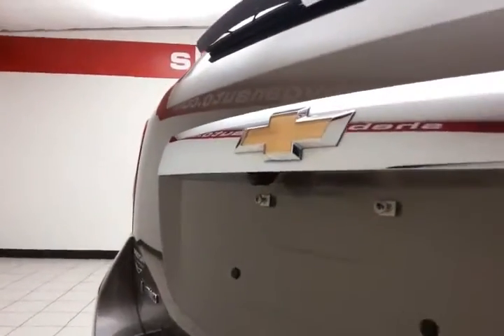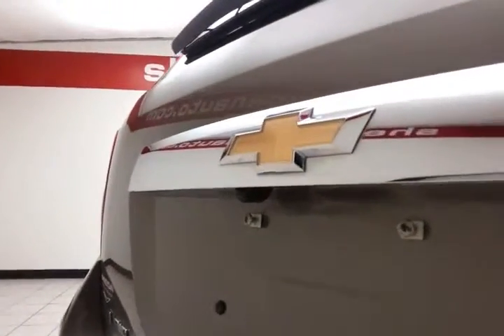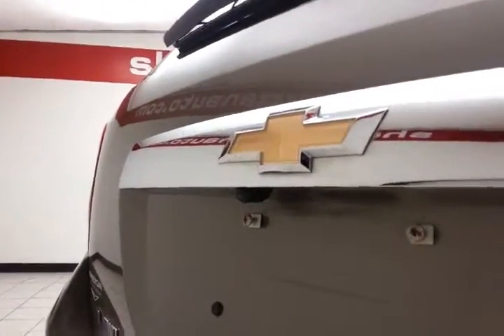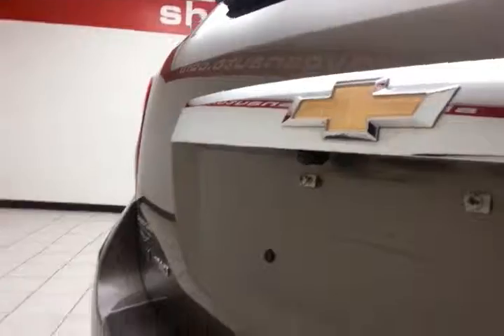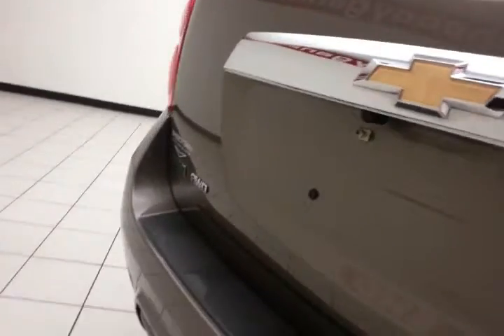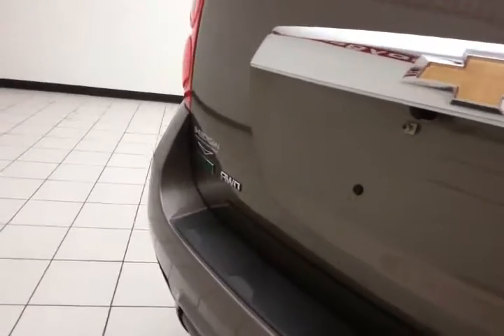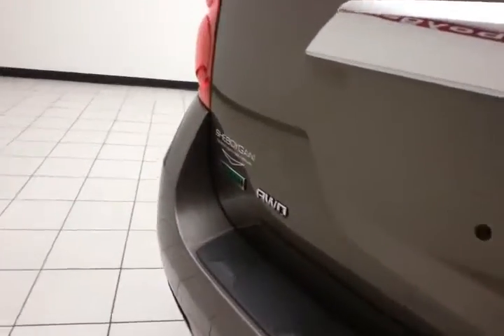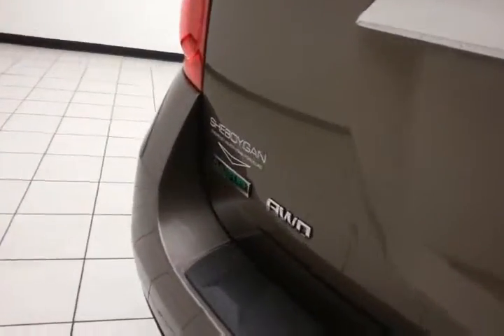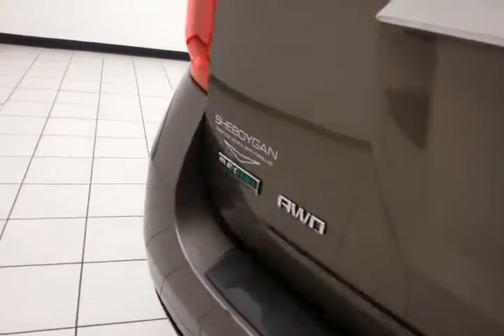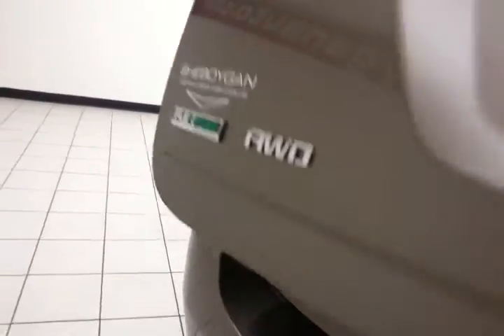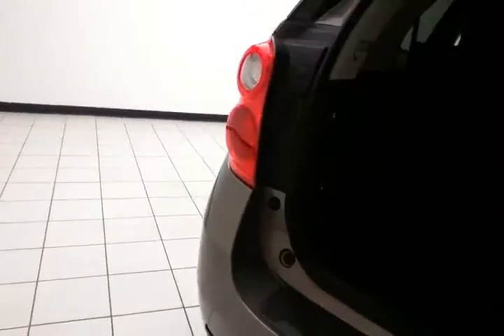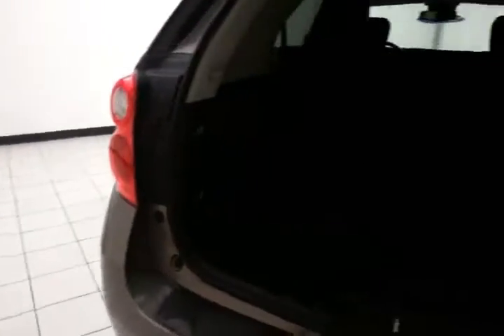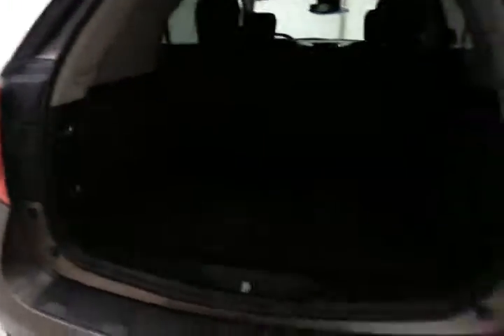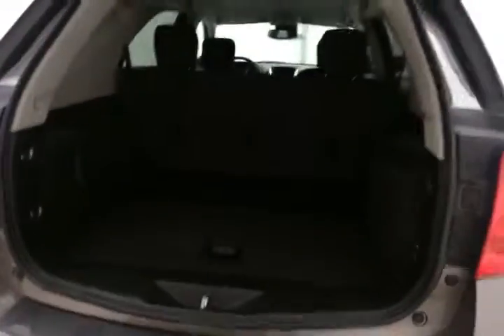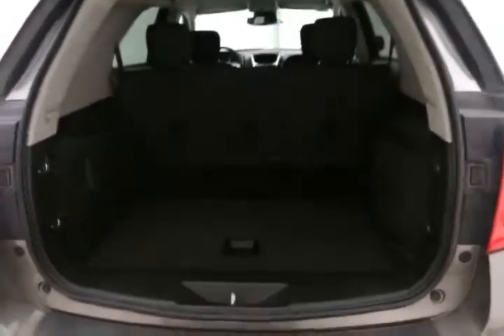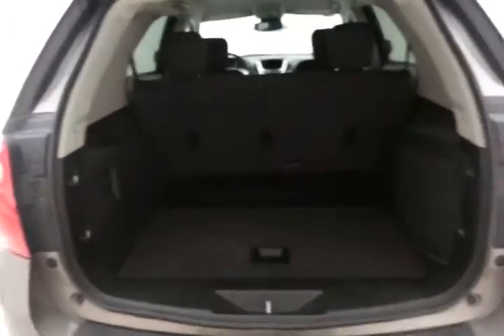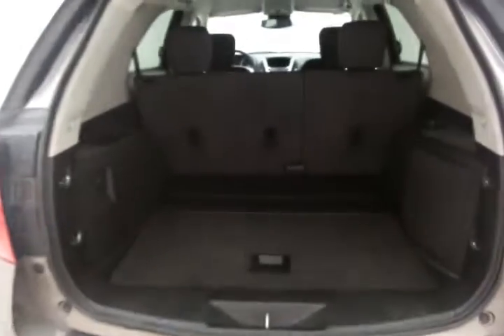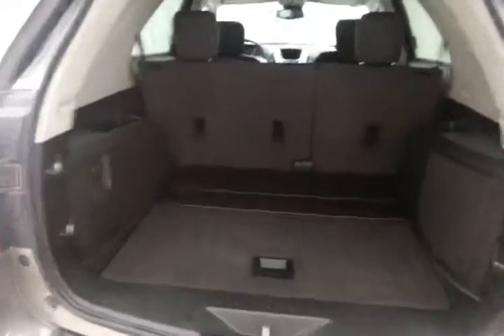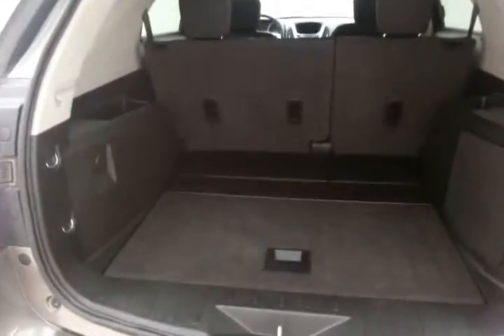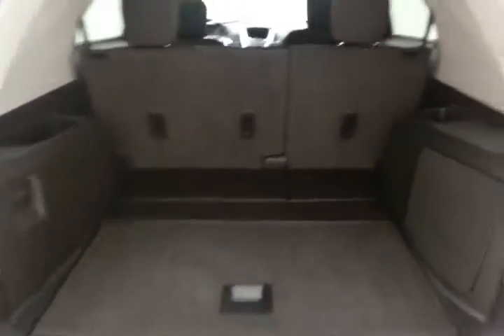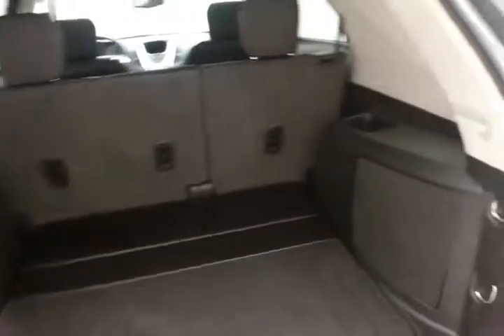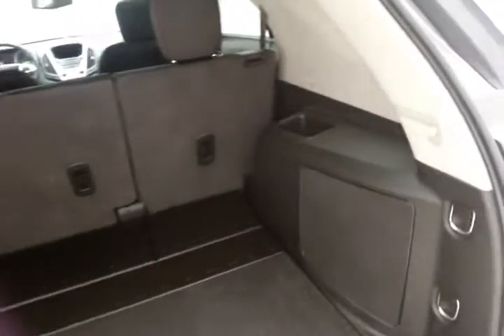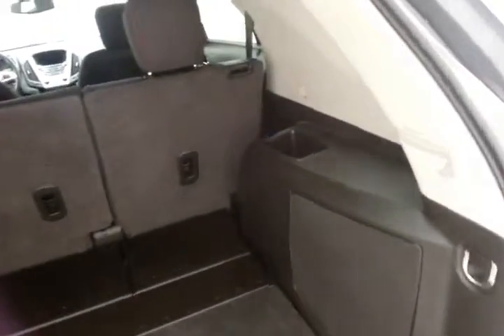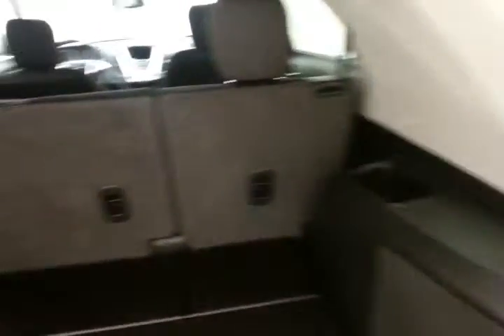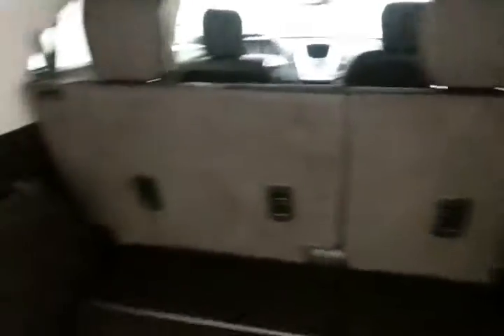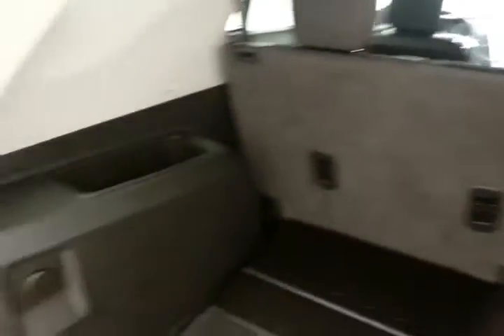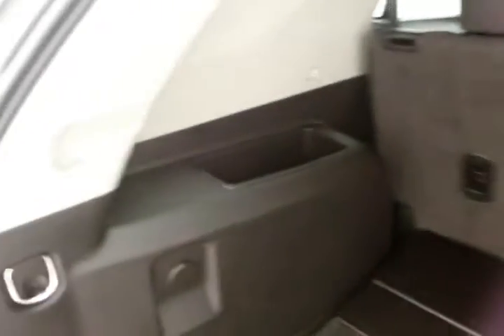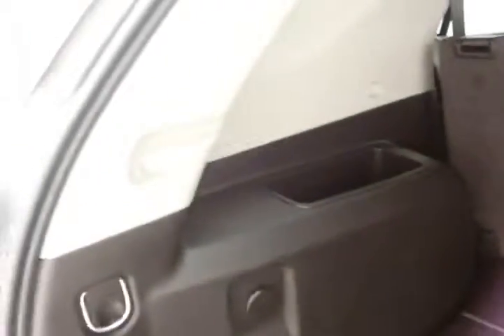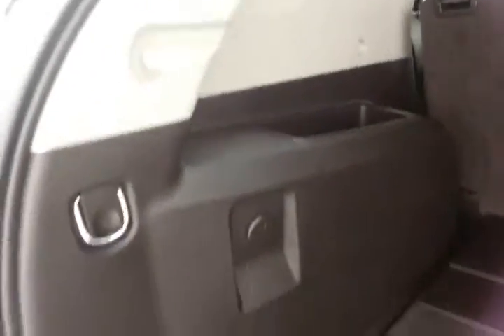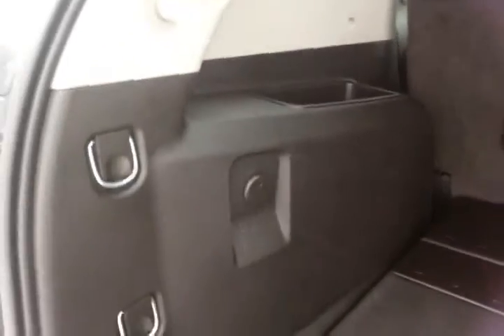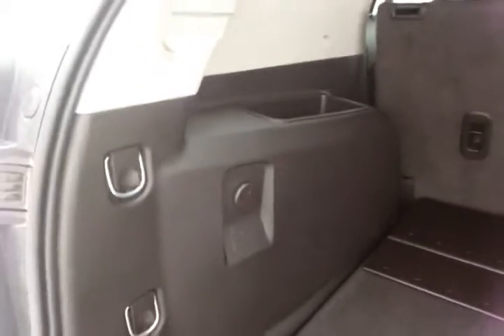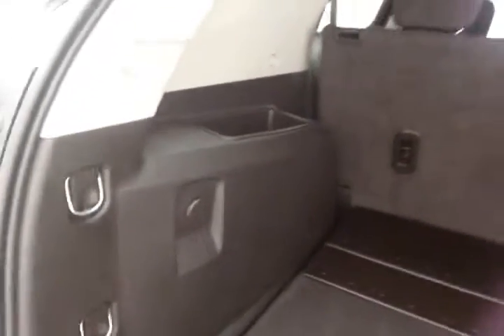Backup camera for additional safety. There's lots of room in the rear storage cubbies on both sides, as well as an additional power outlet.